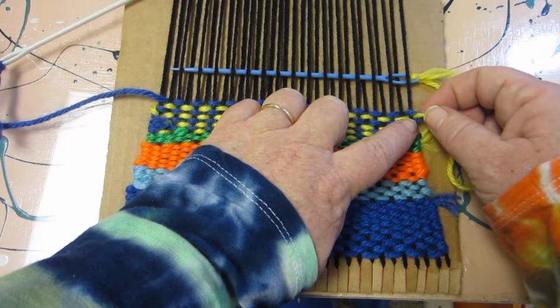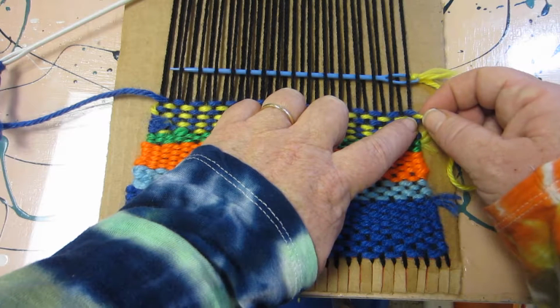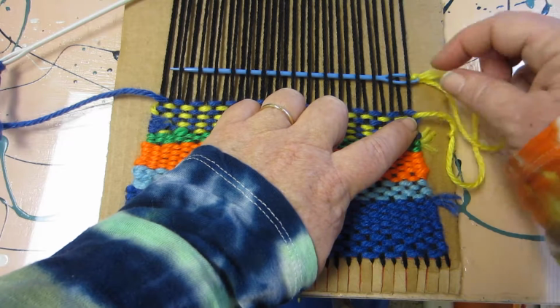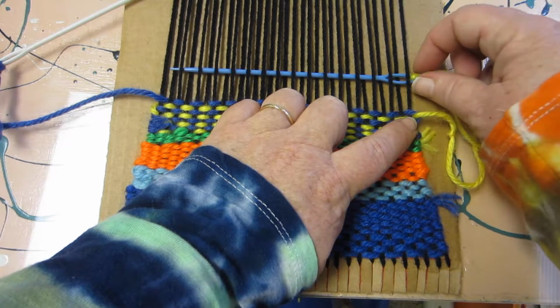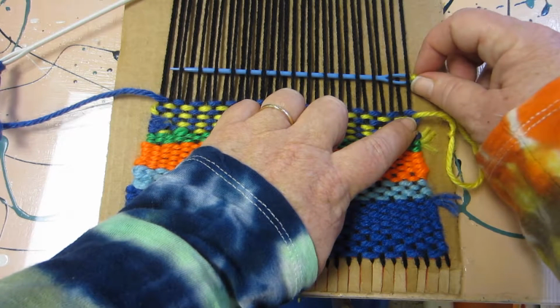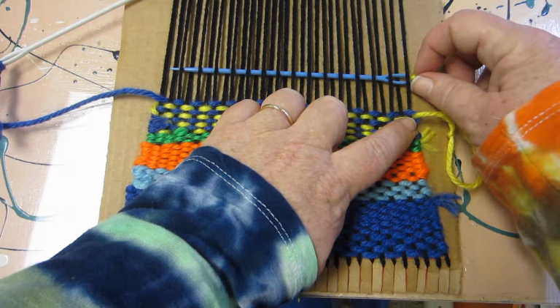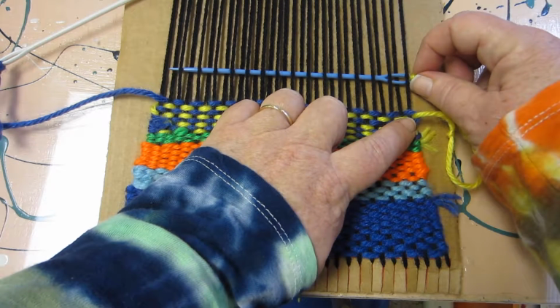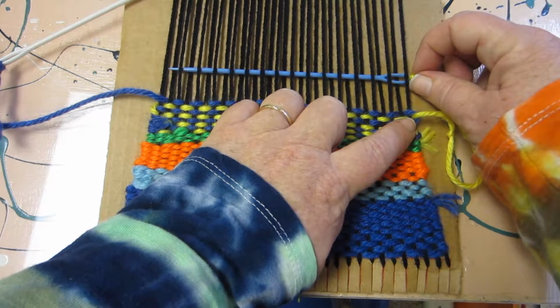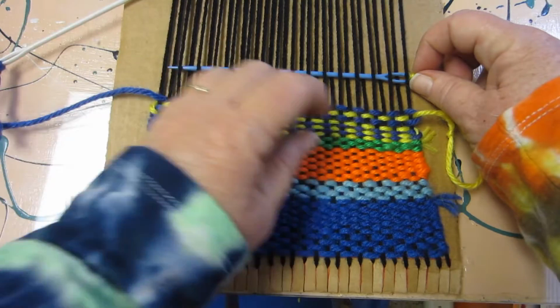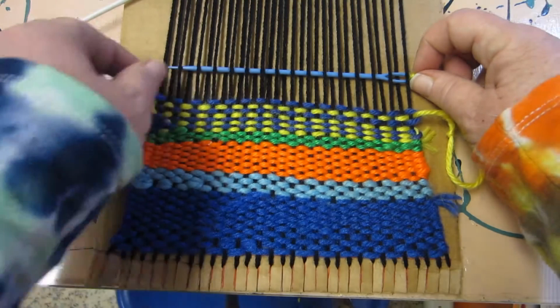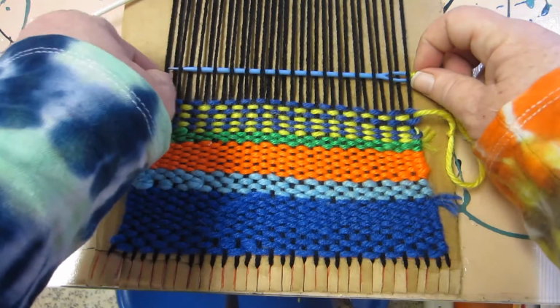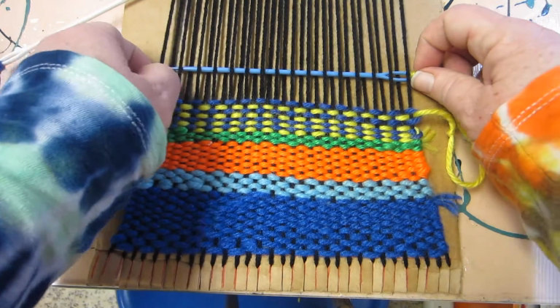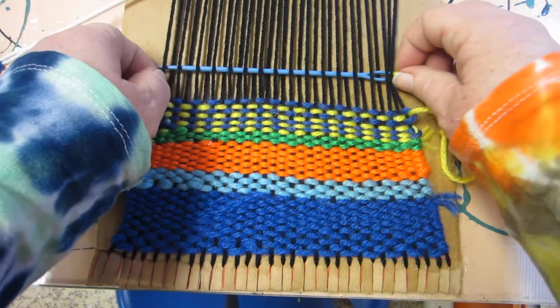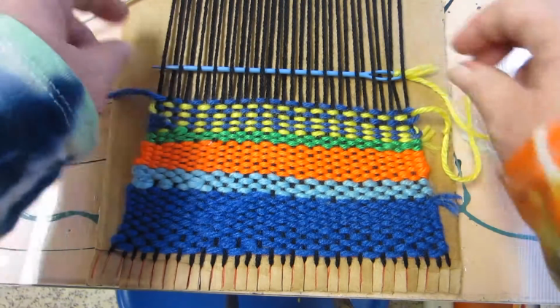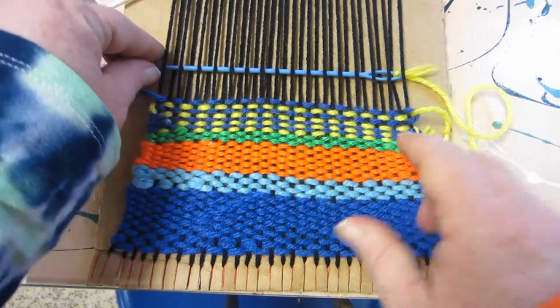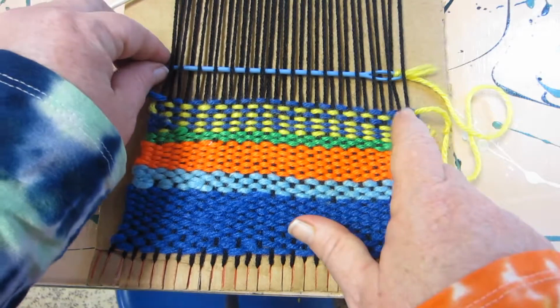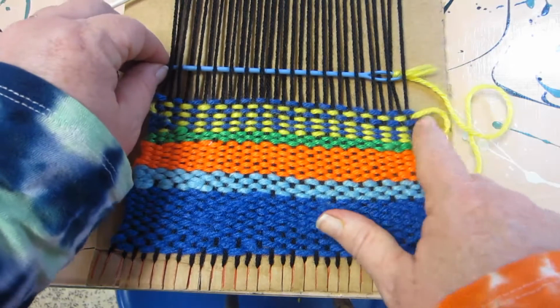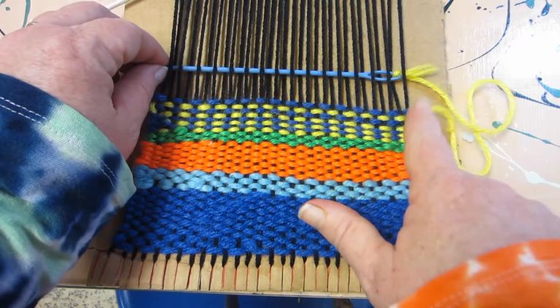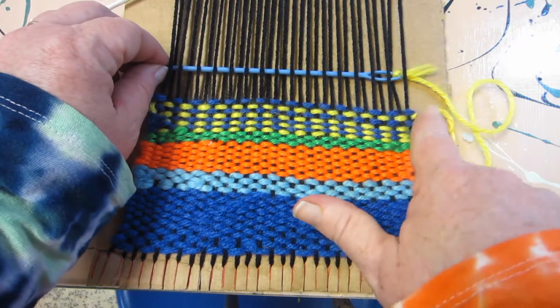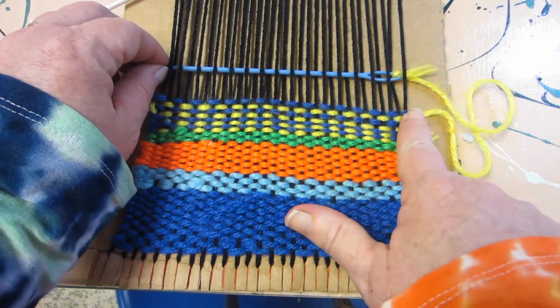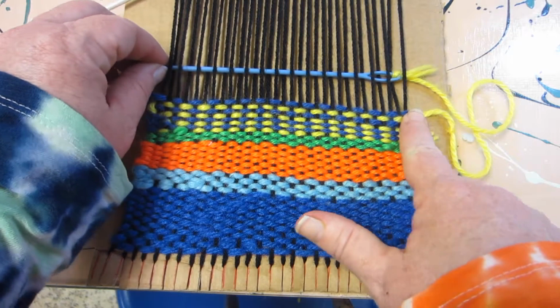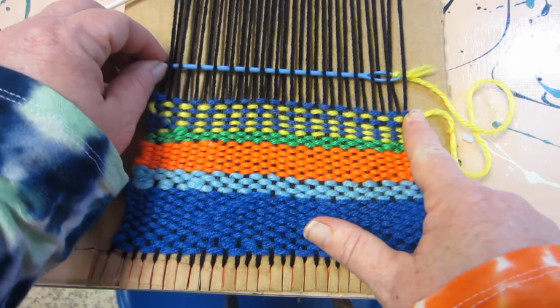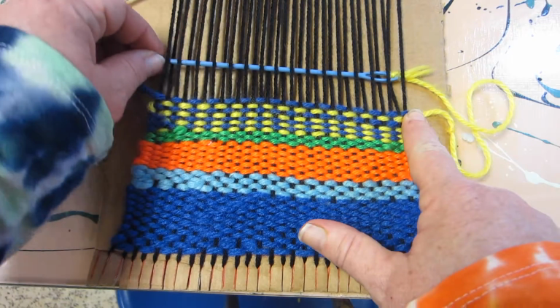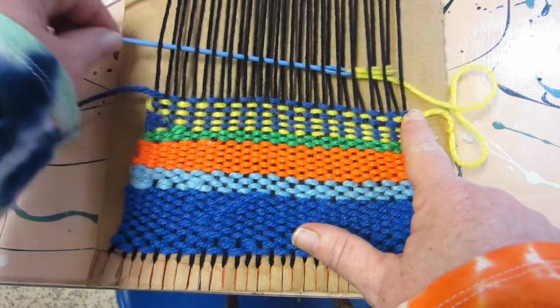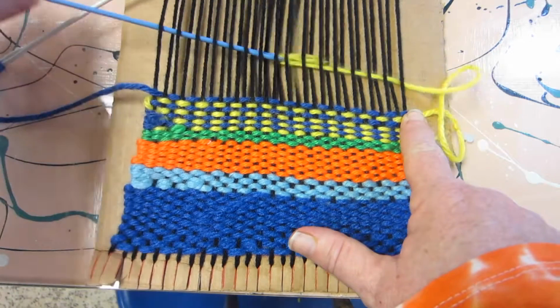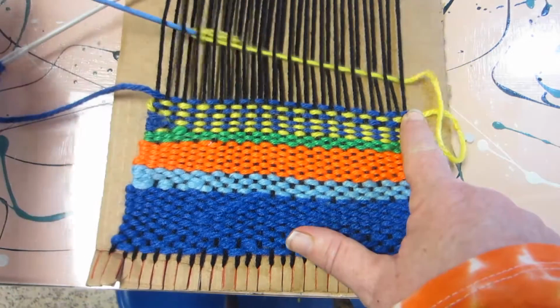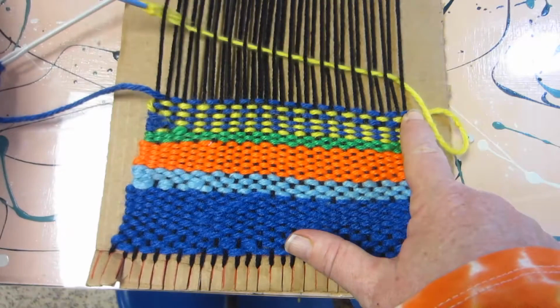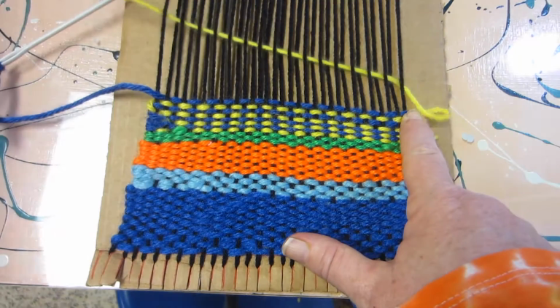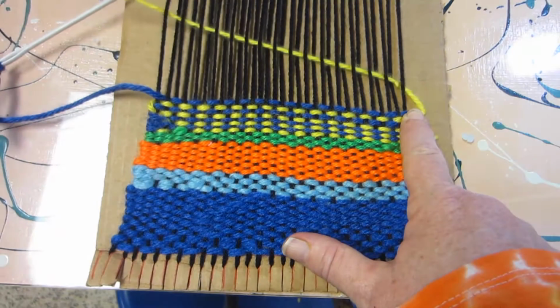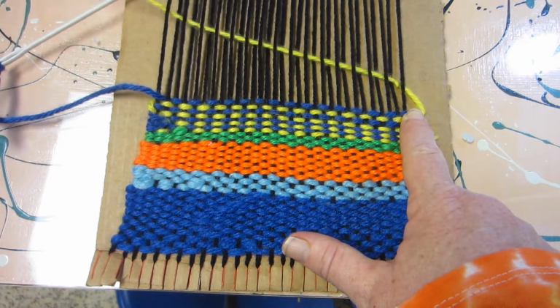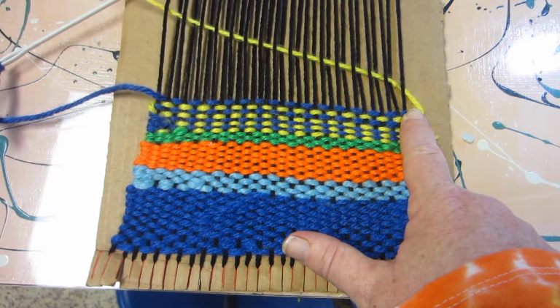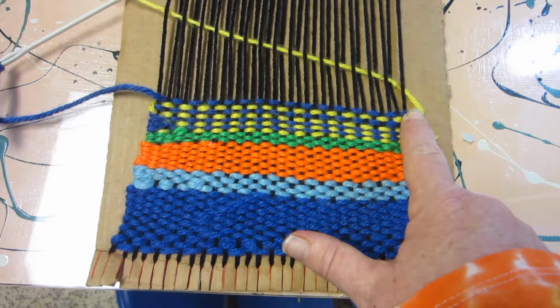So this yellow goes under, over, under, over, under, over as you're familiar with. I'm going to hold my finger on this yellow as I pull it through because I don't want it to be tight.